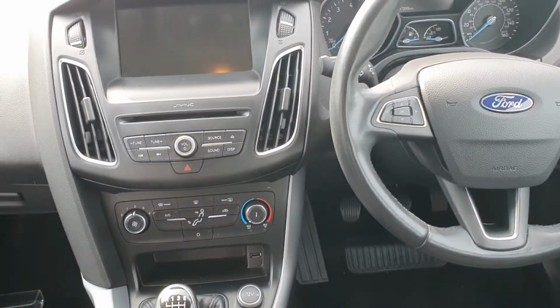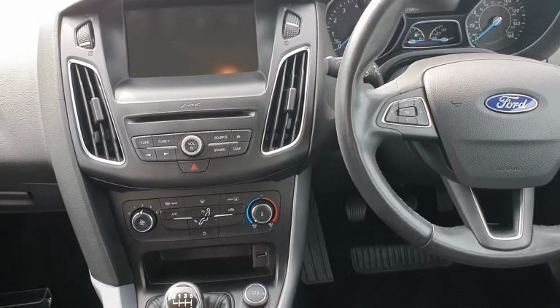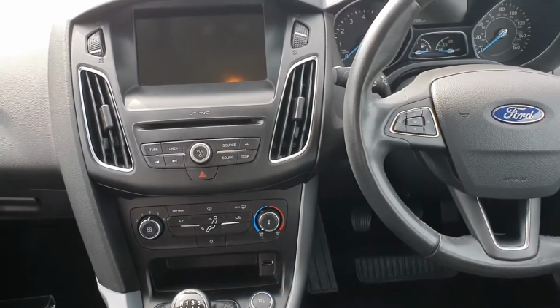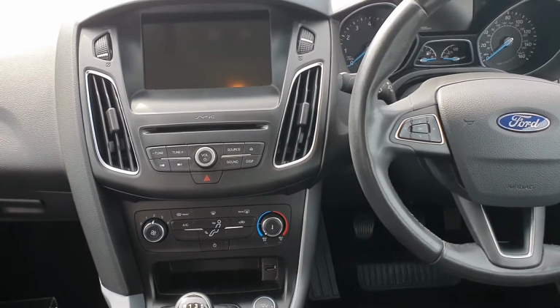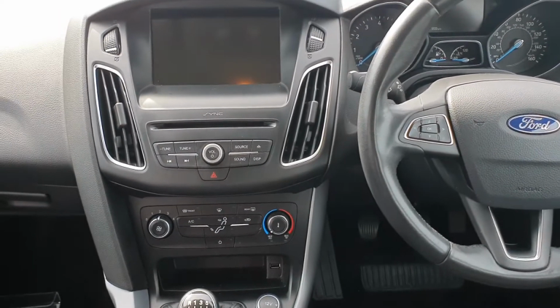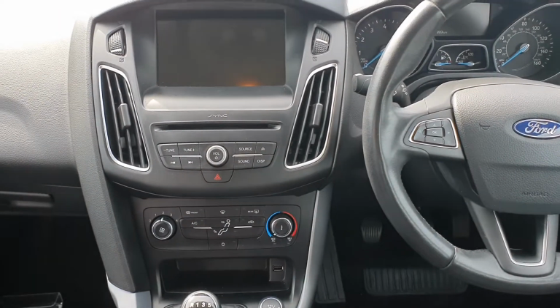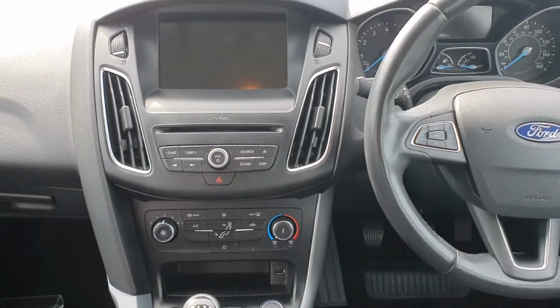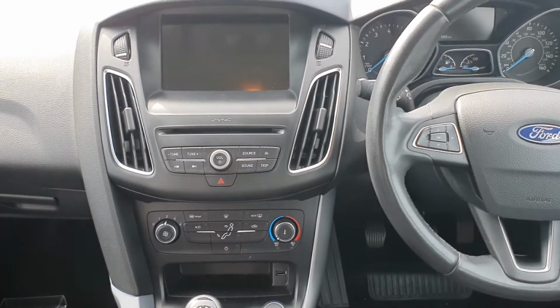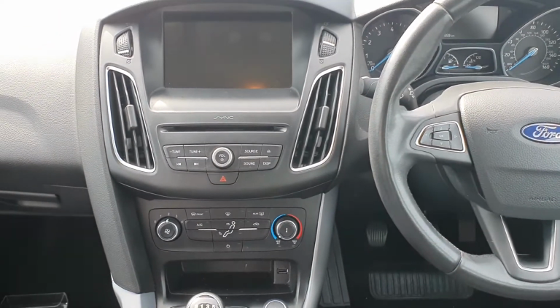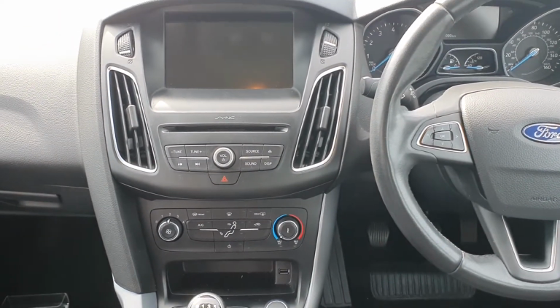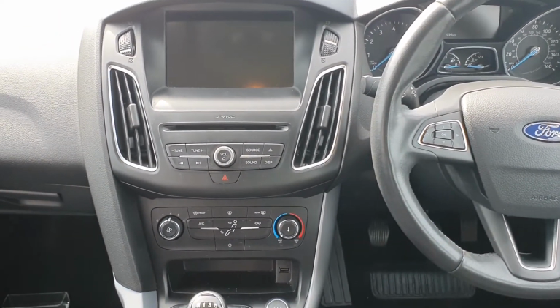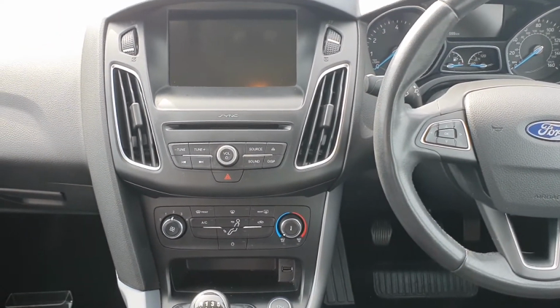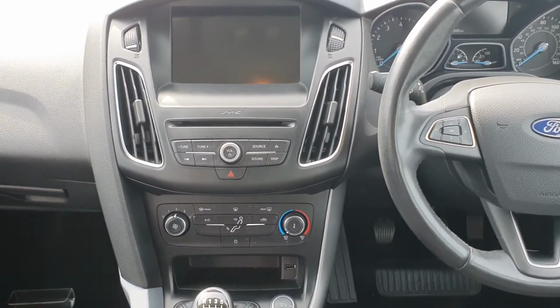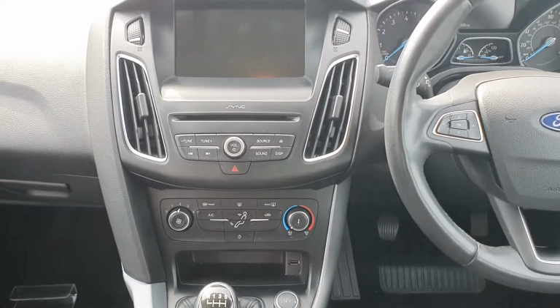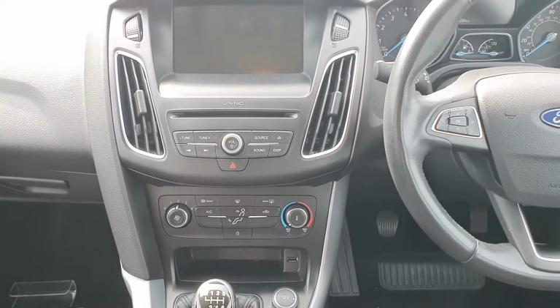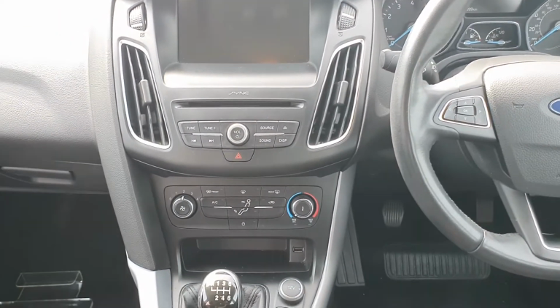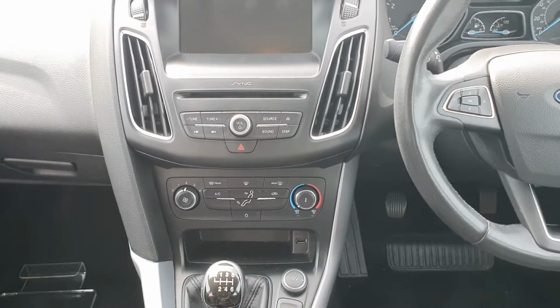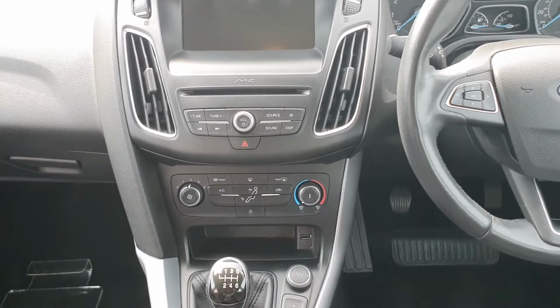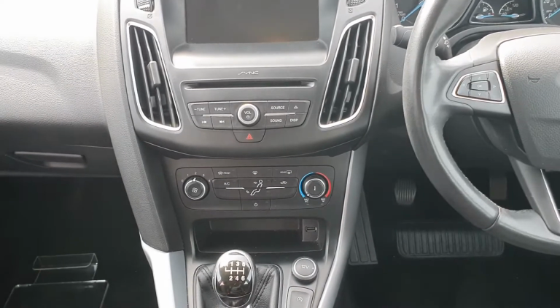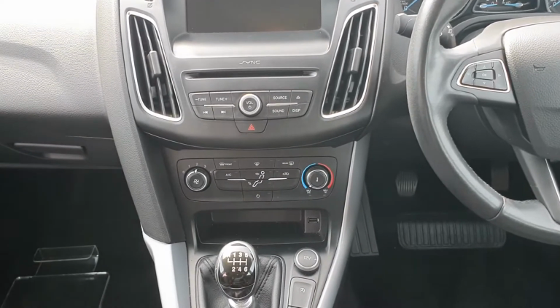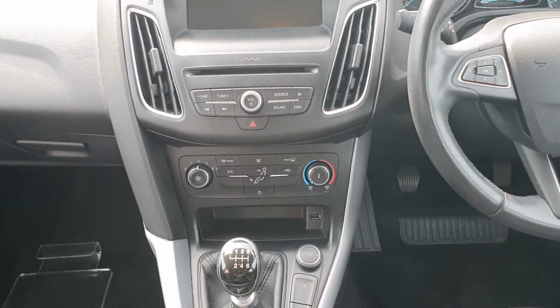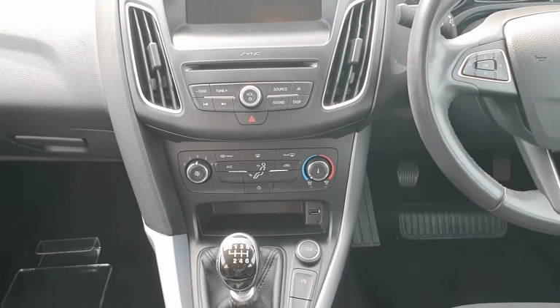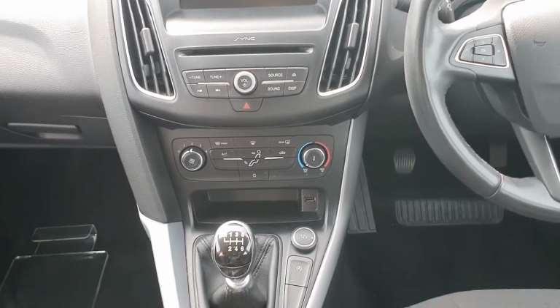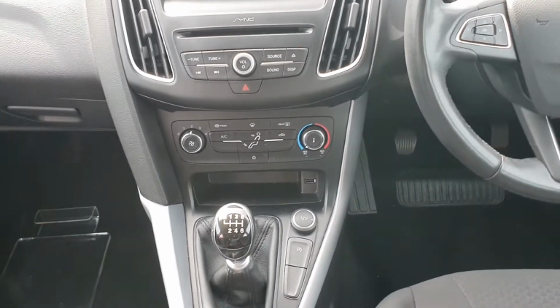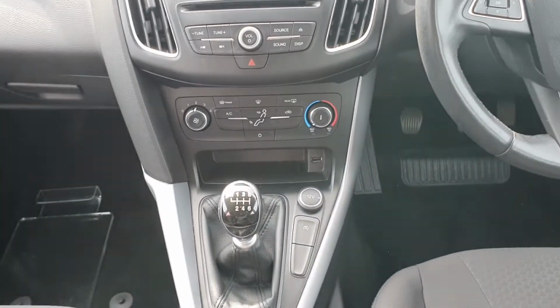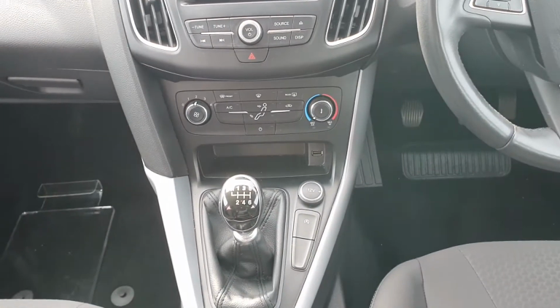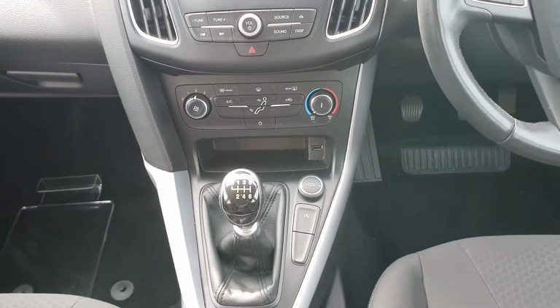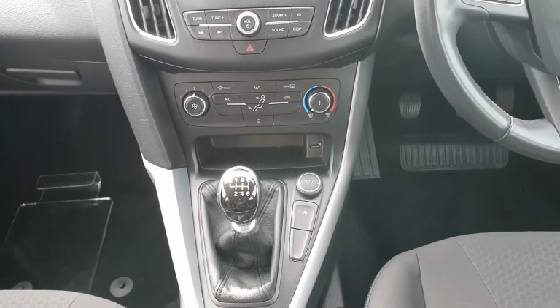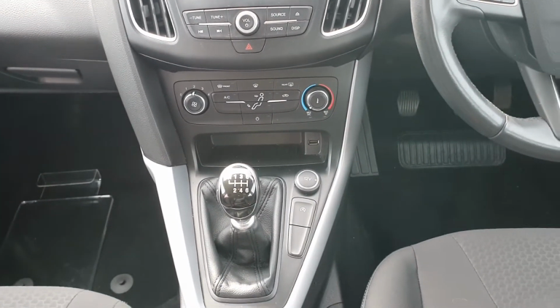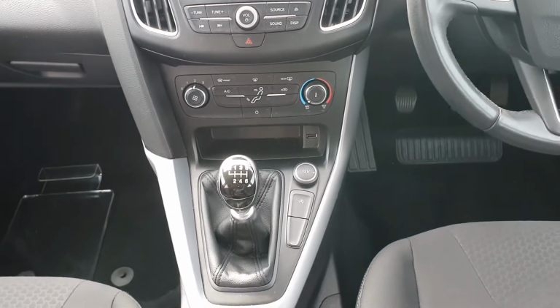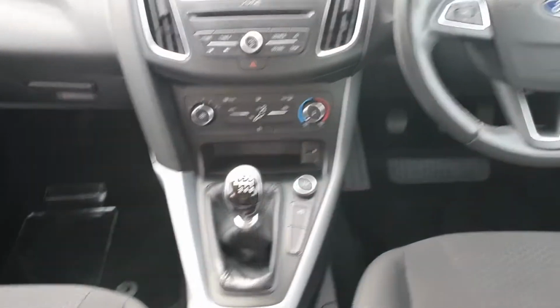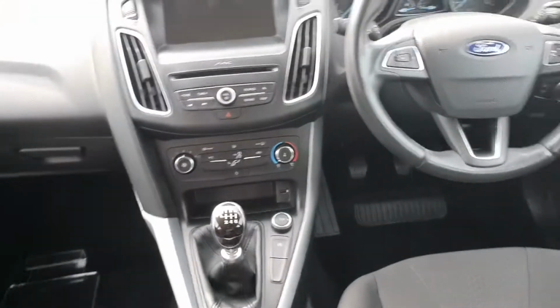Full touch screen display, AM/FM radio, CD player, aircon climate control, USB port, 12 volt charger, 6 speed gearbox and automatic stop start.